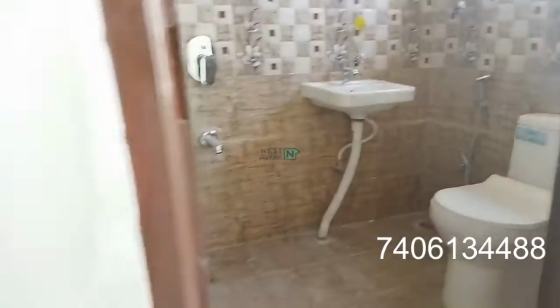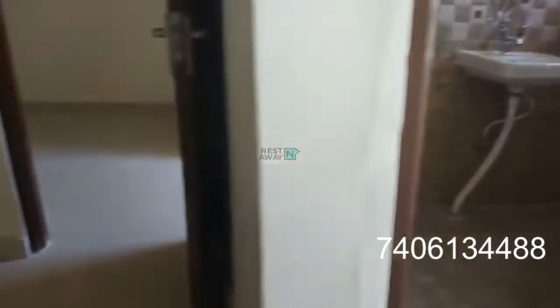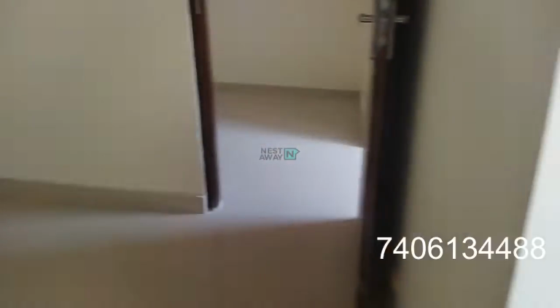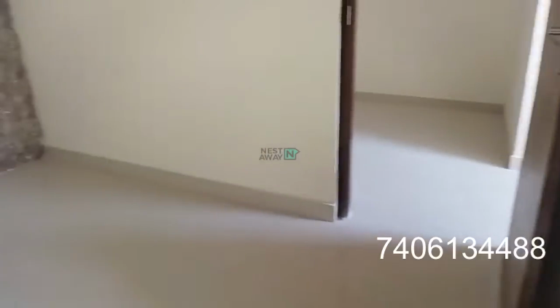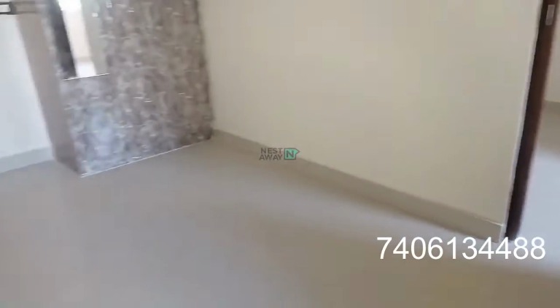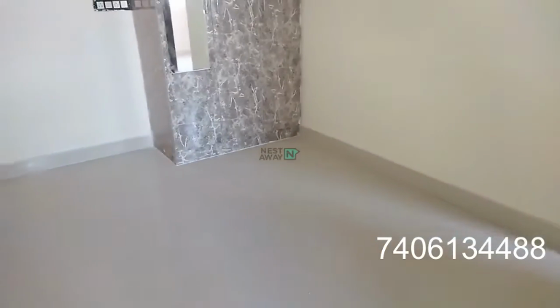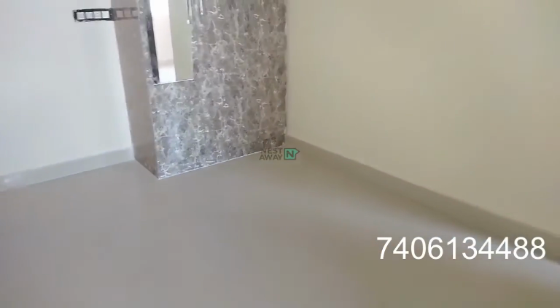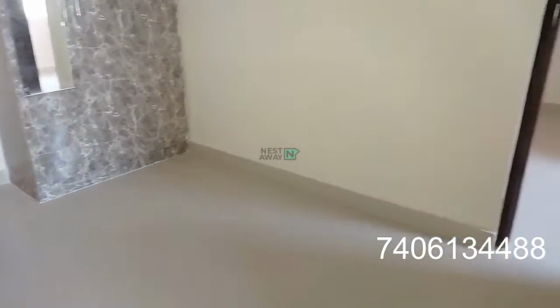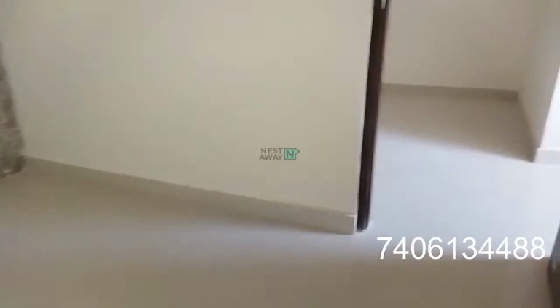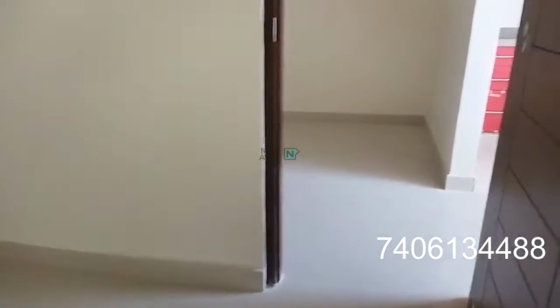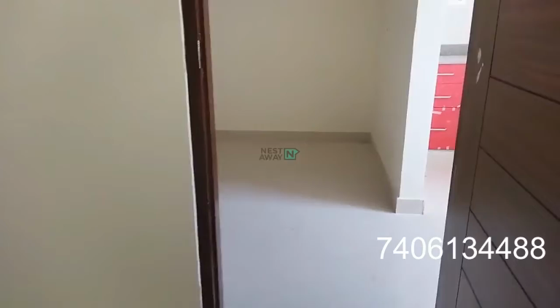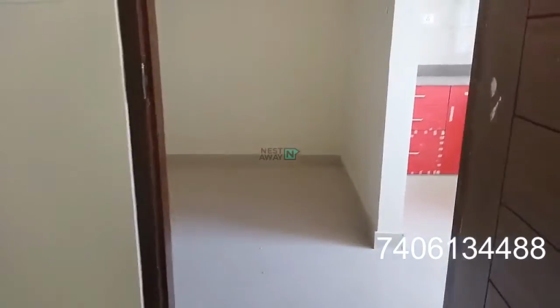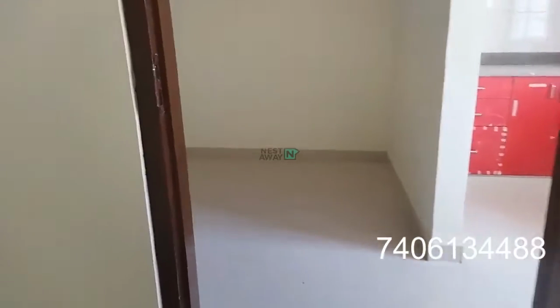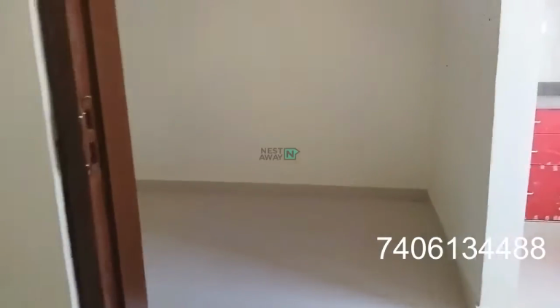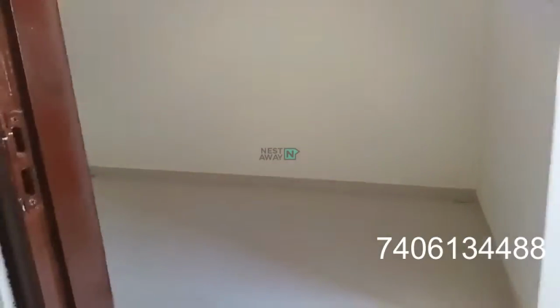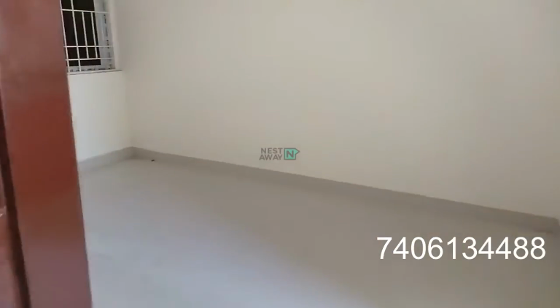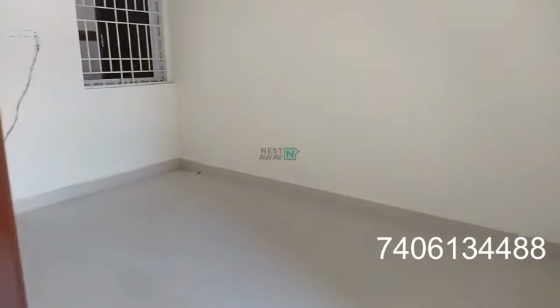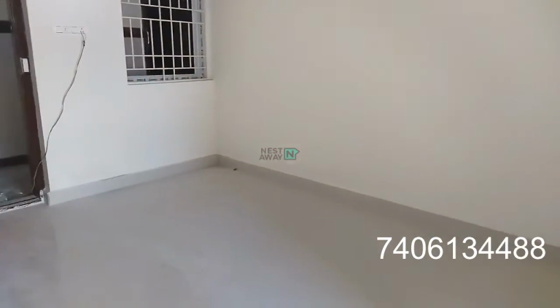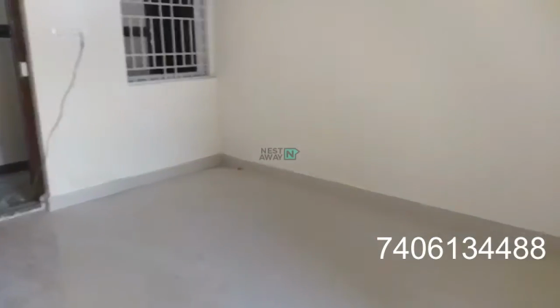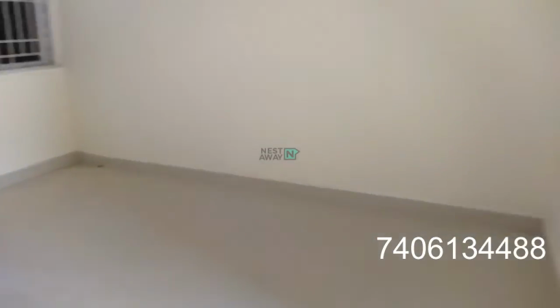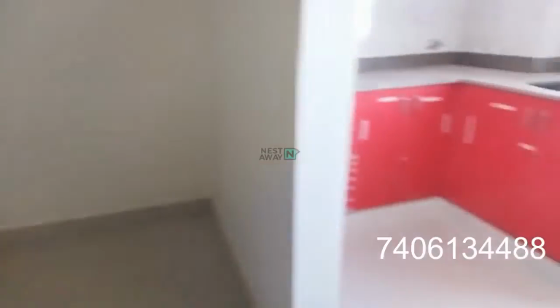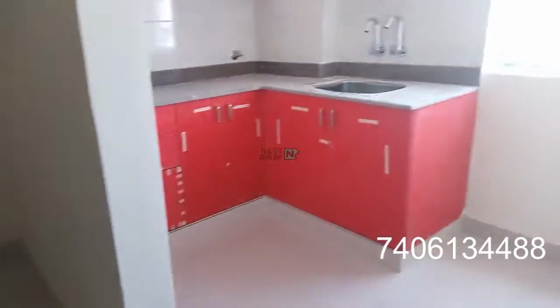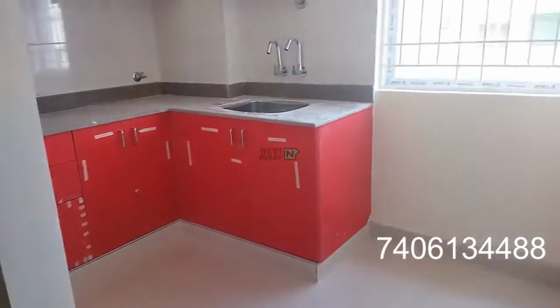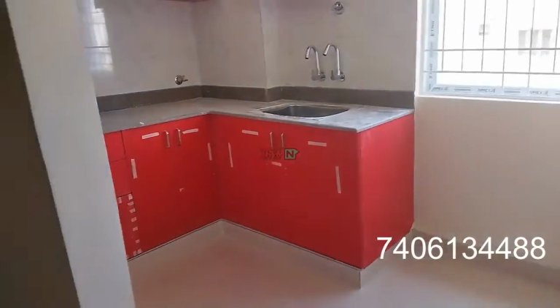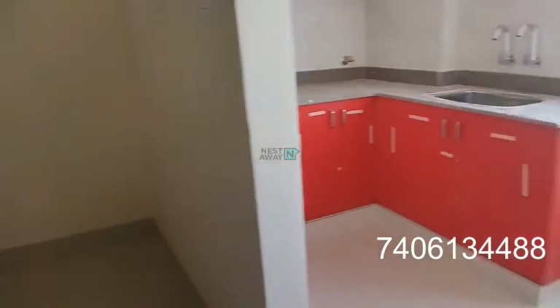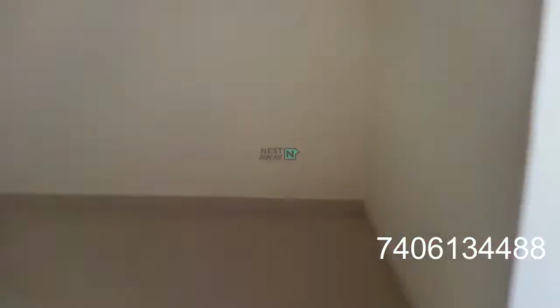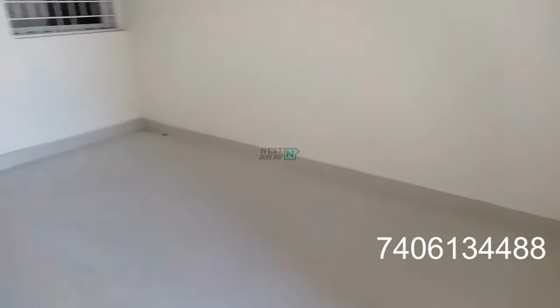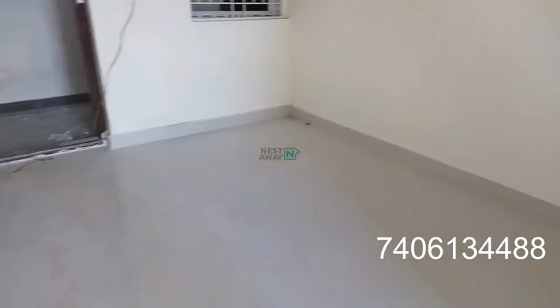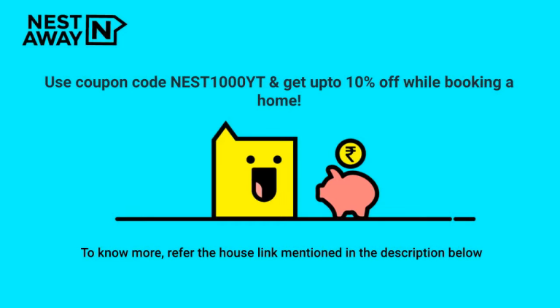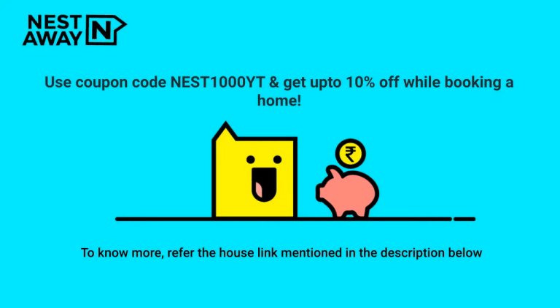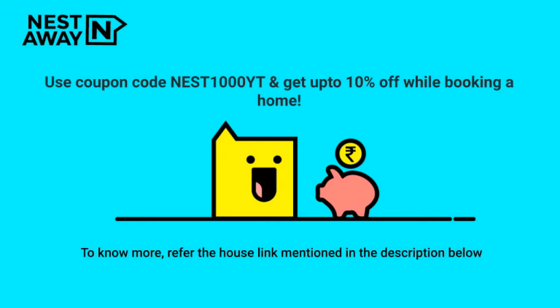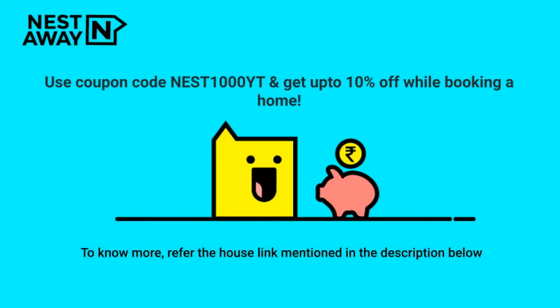This is the overall view of the room, and this is the overall view of the hall and kitchen. Thank you.